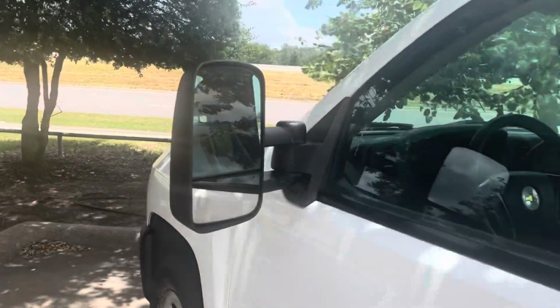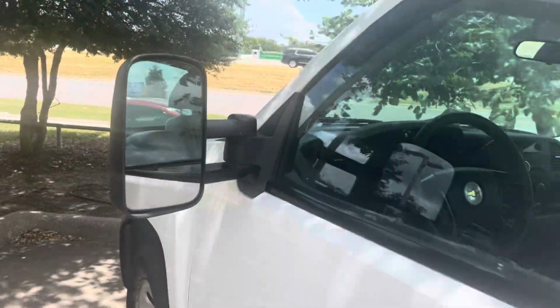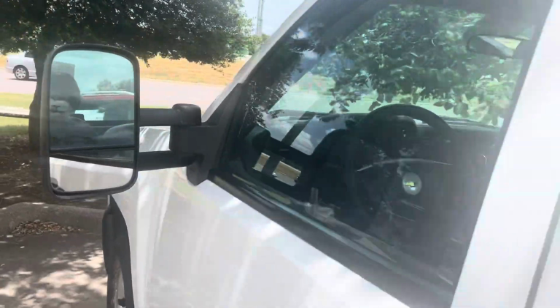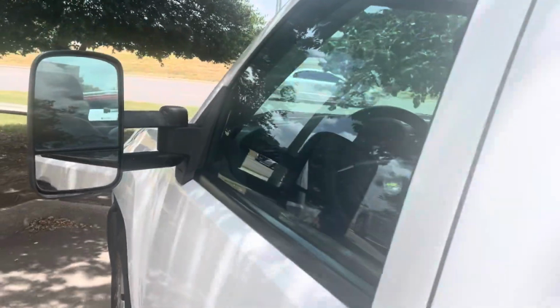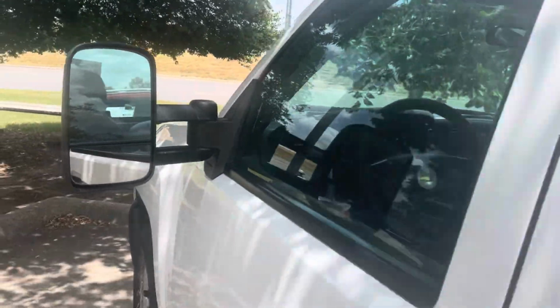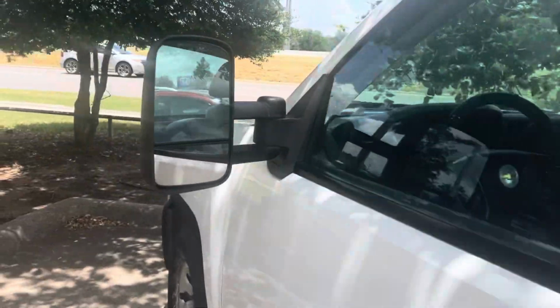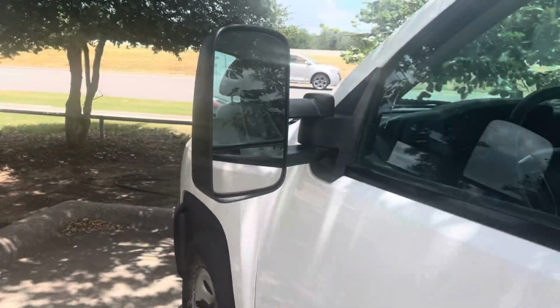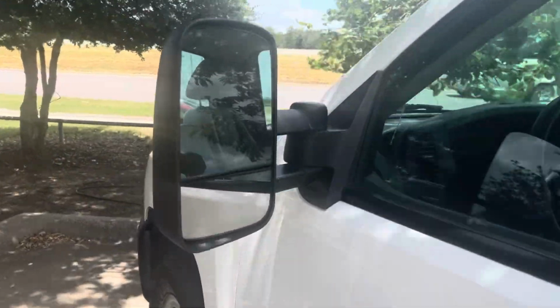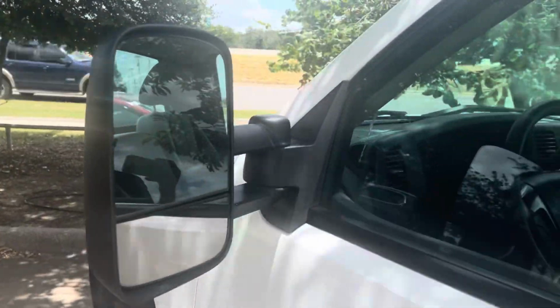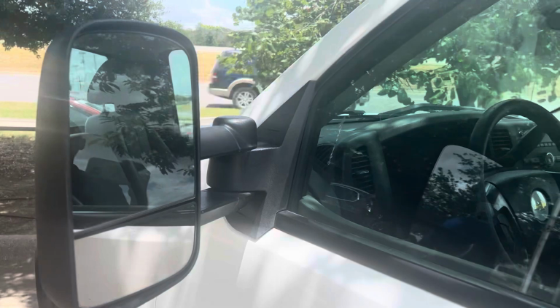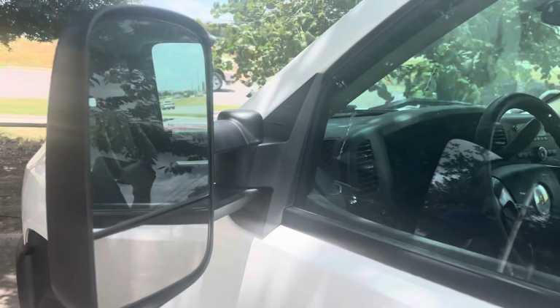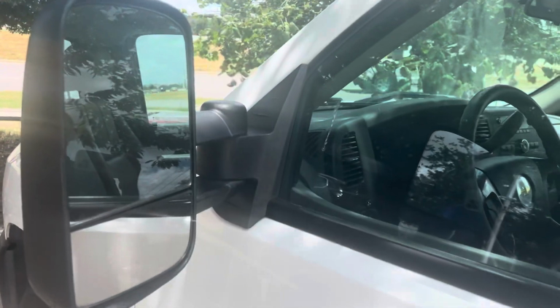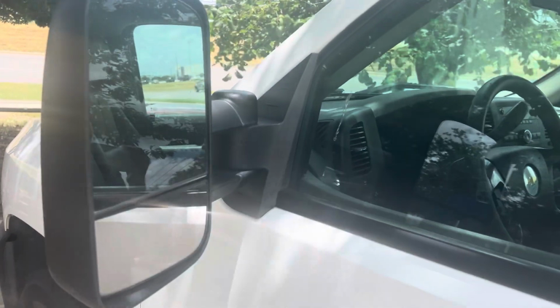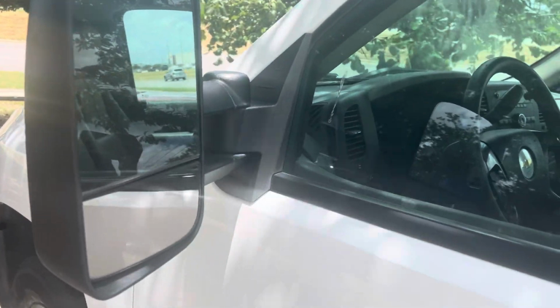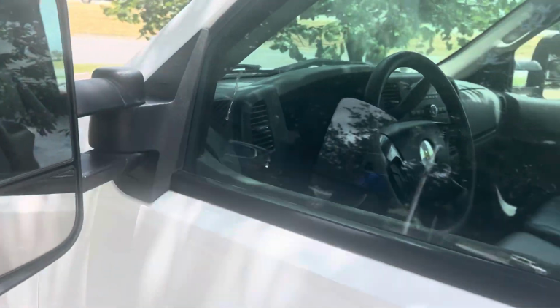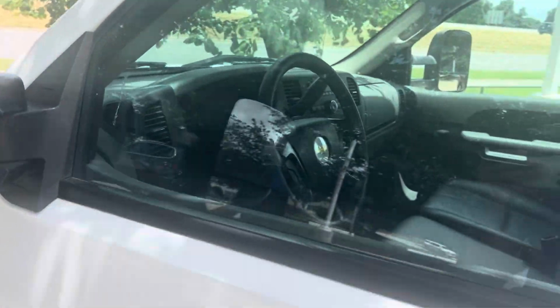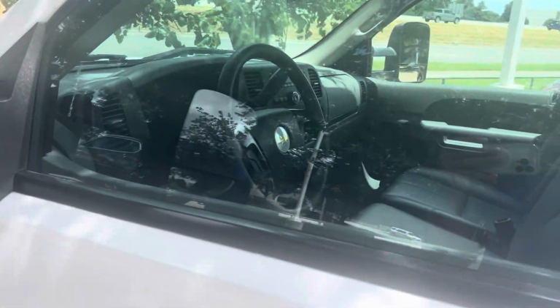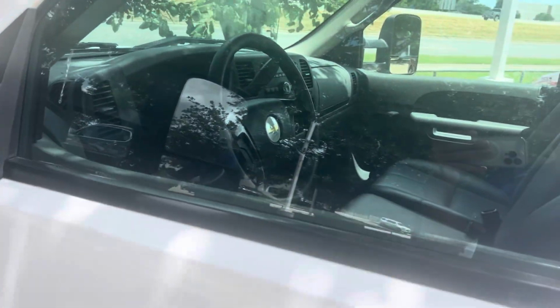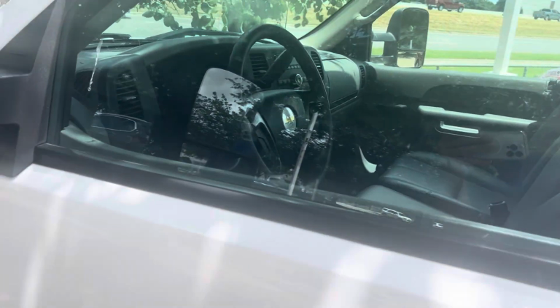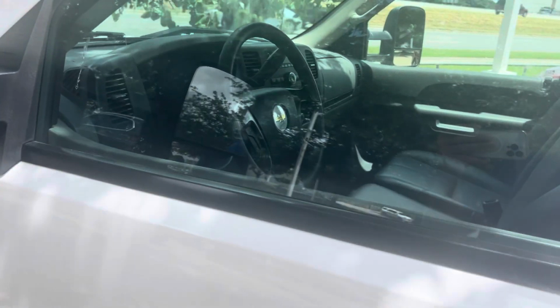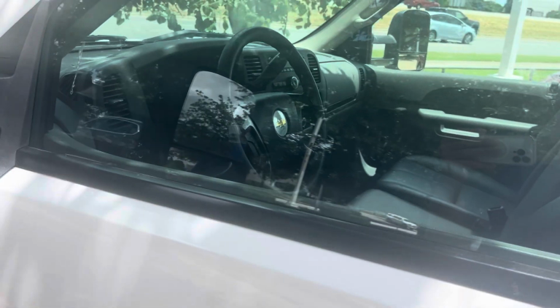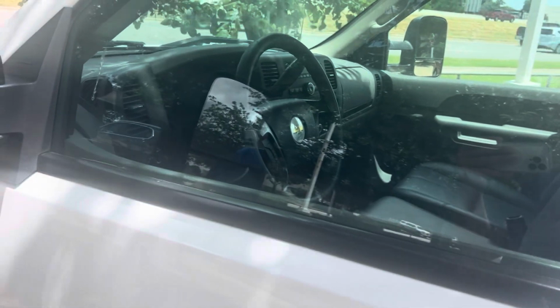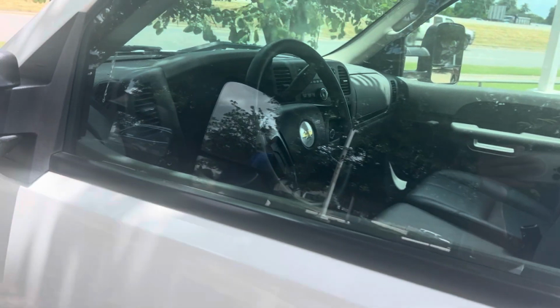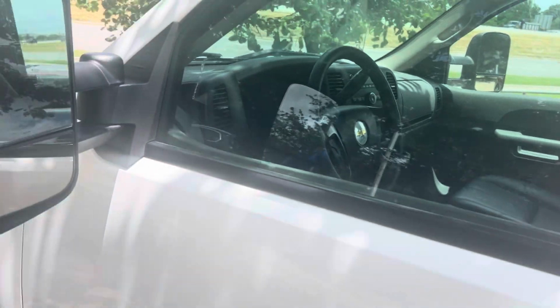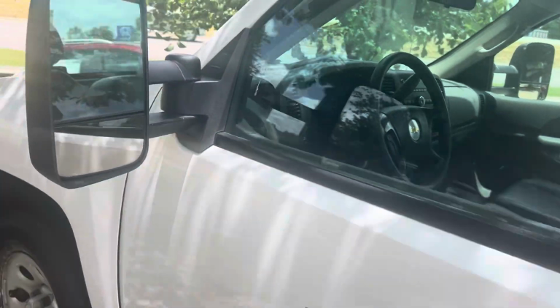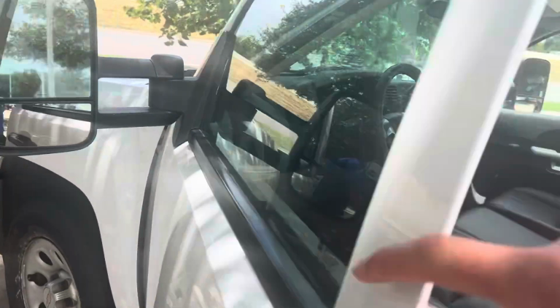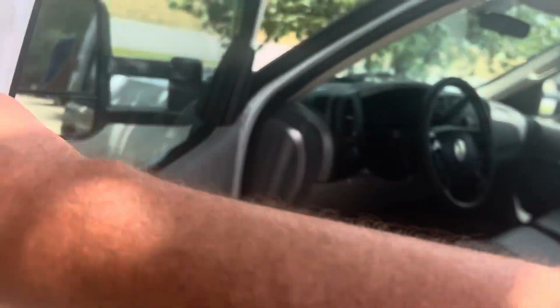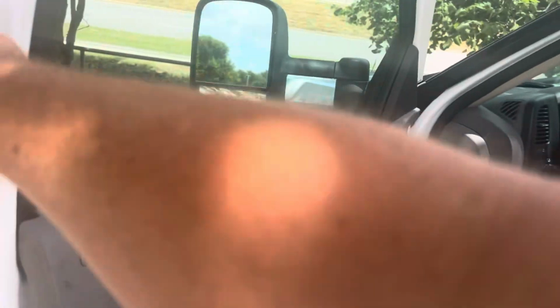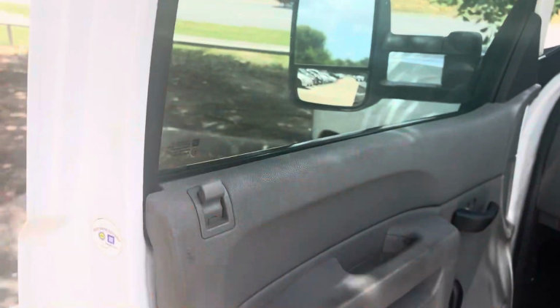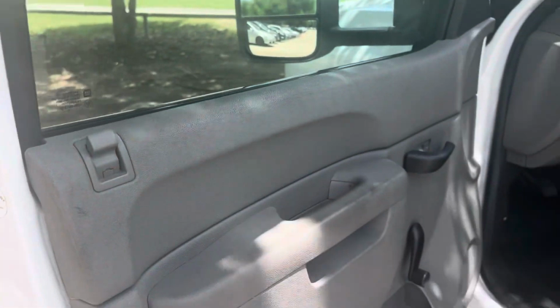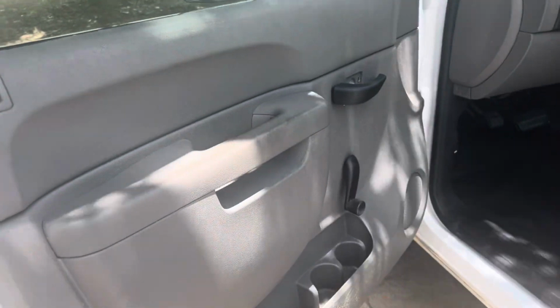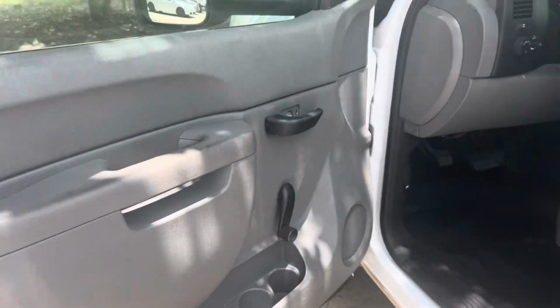Only 160,000 to 165,000 miles on this one. Let's open her on up. Great little work truck.